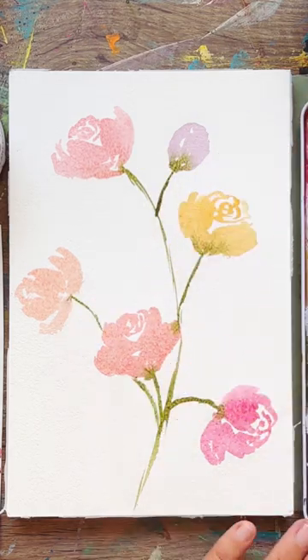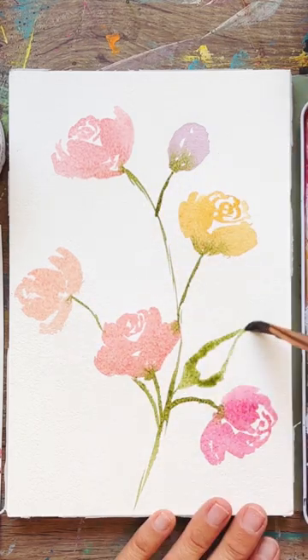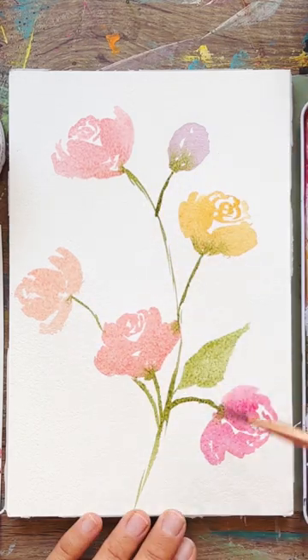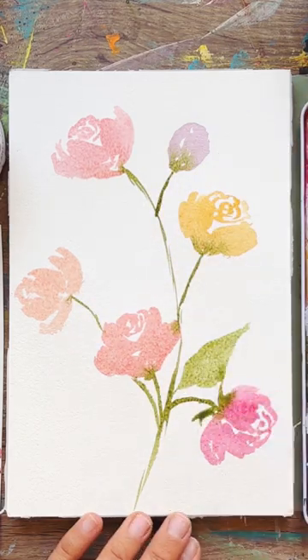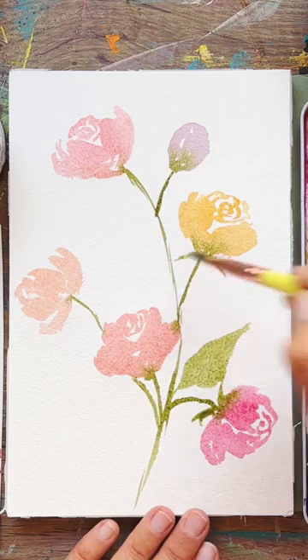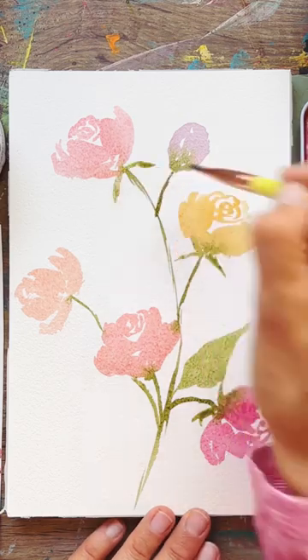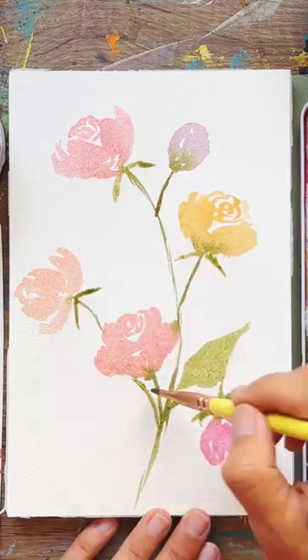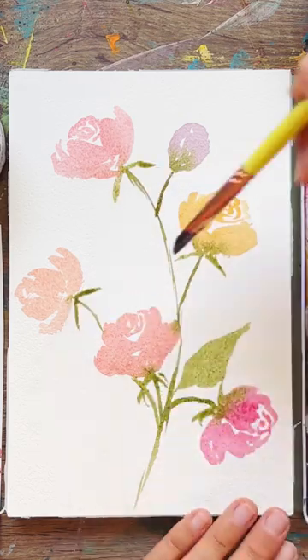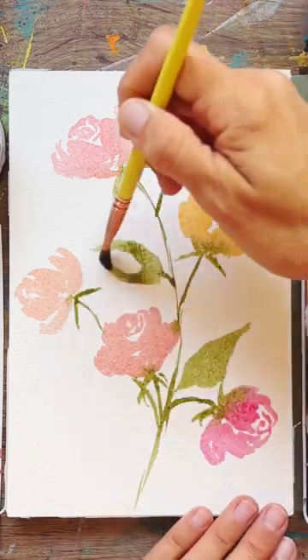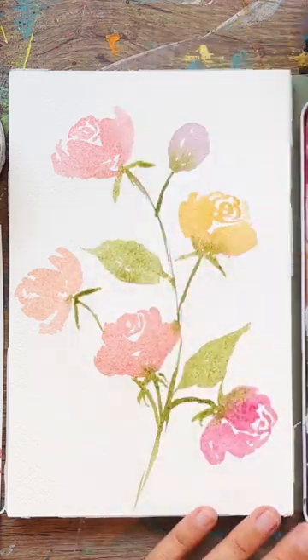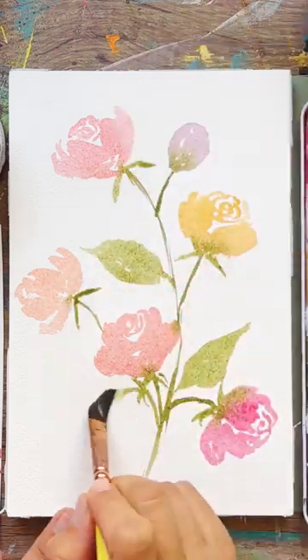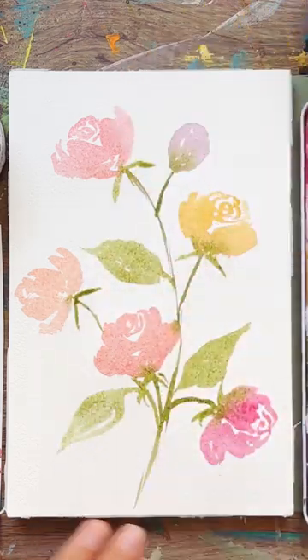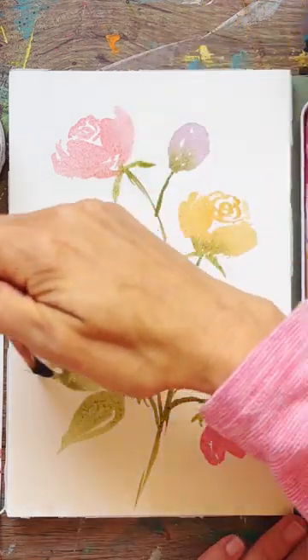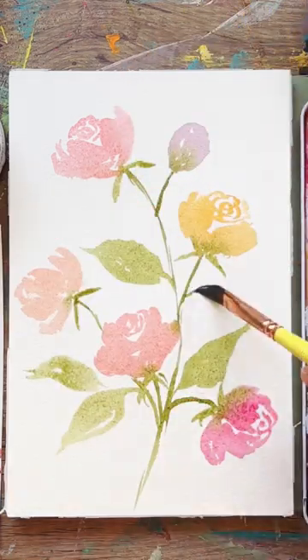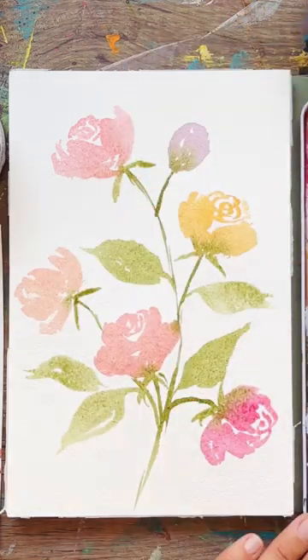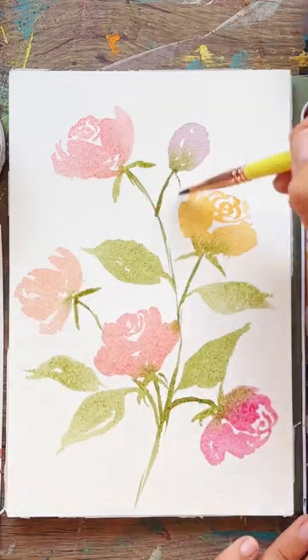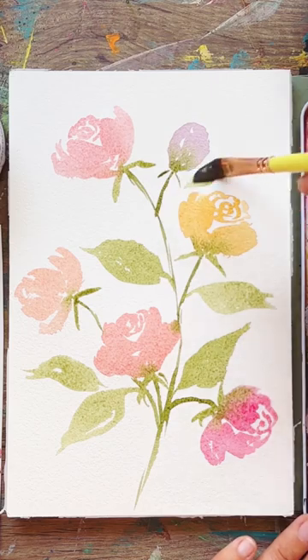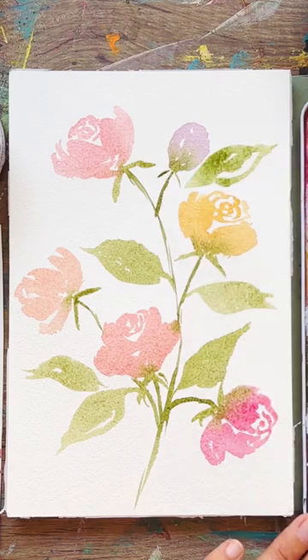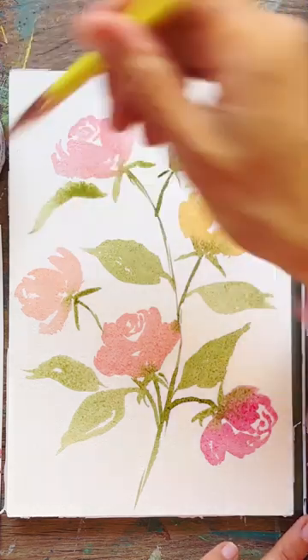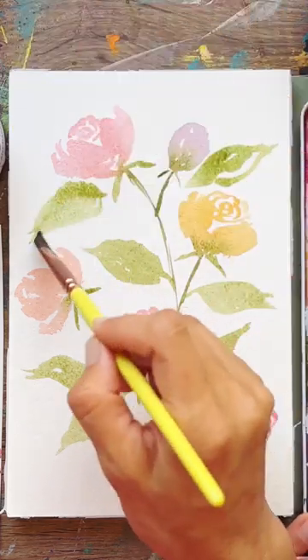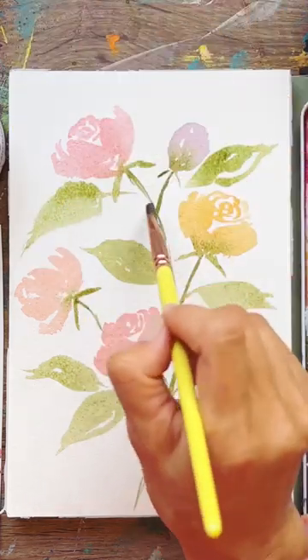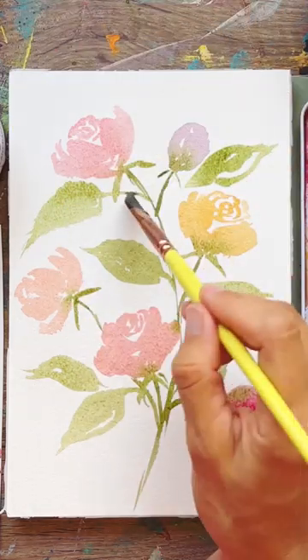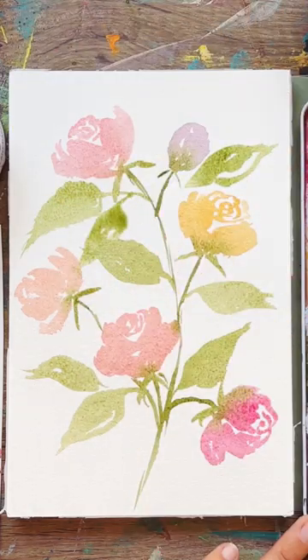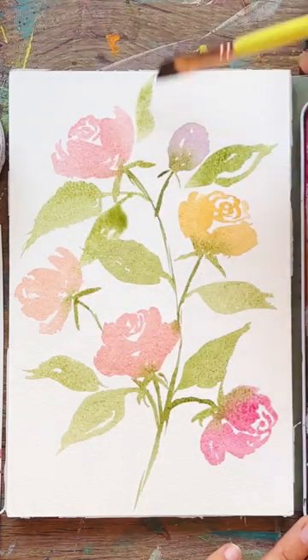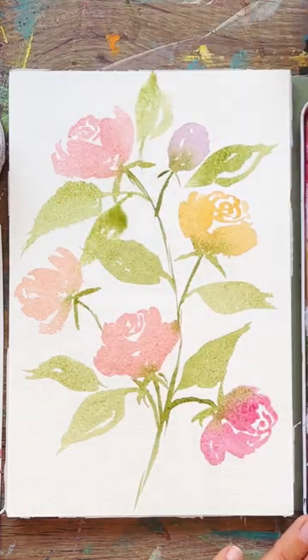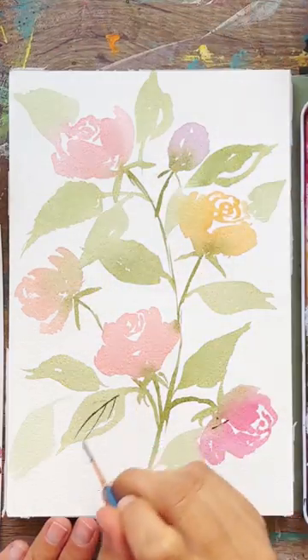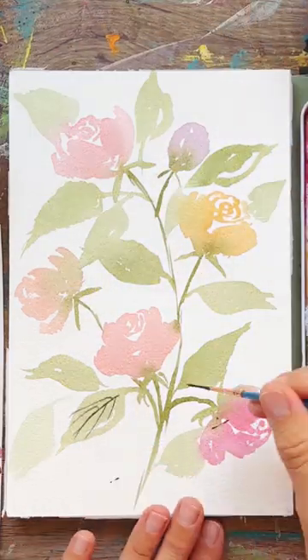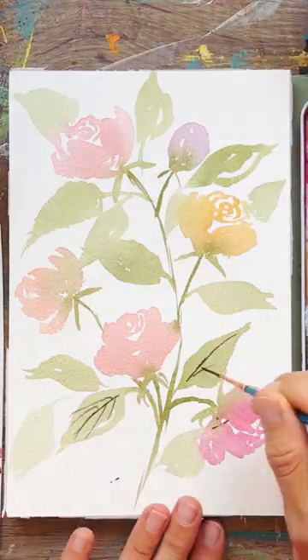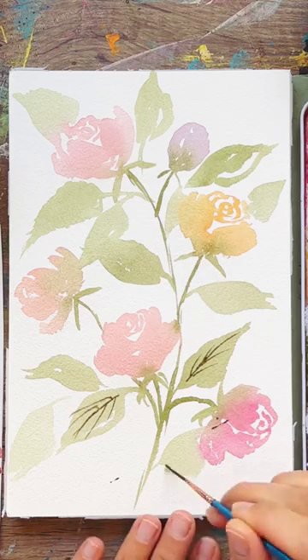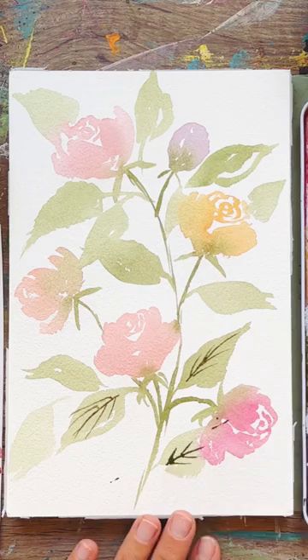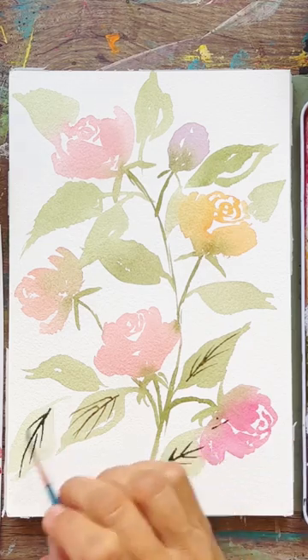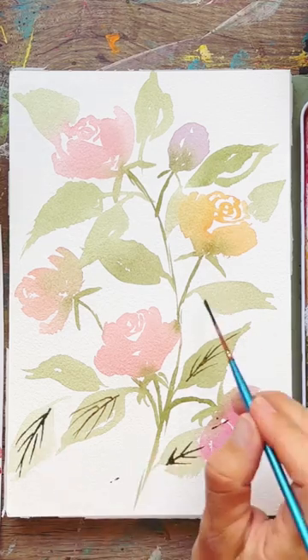Allowing that paint to spread, then adding in a ton of beautiful leaves with C-curve shapes and filling them in using a very loose brush and a loose hold really helps this painting come together.